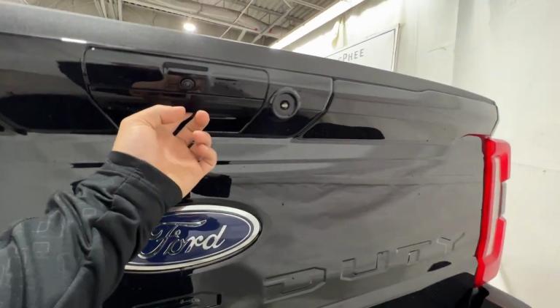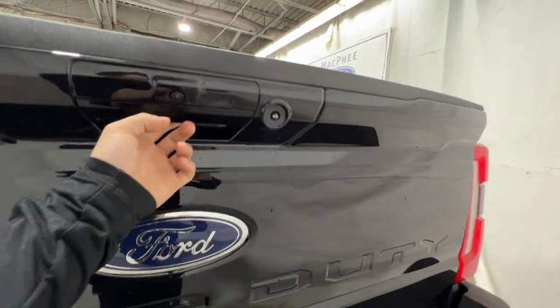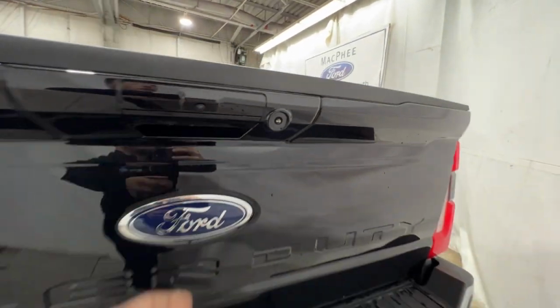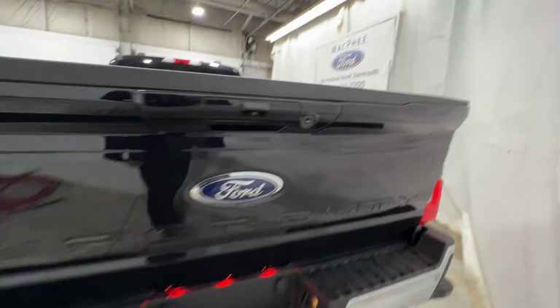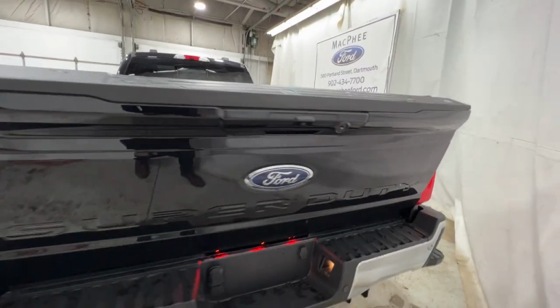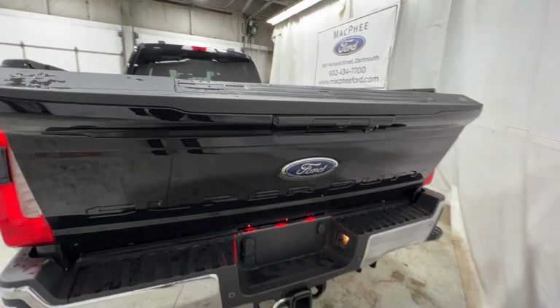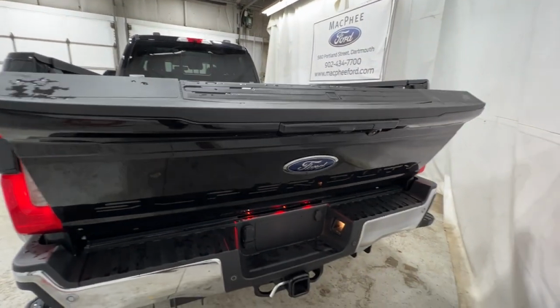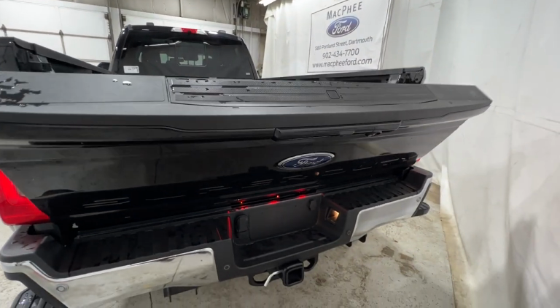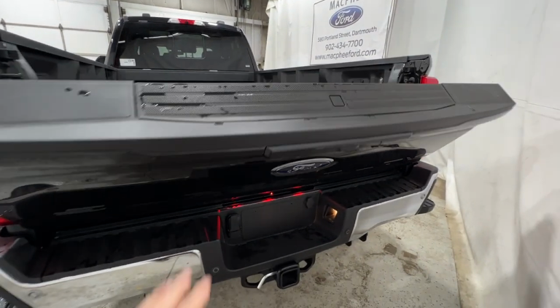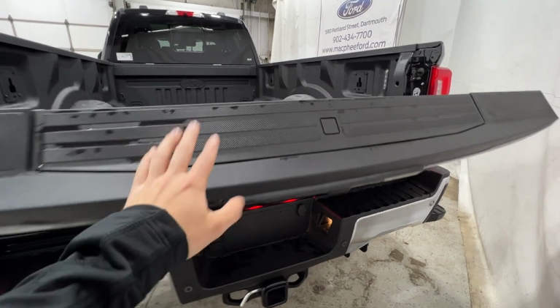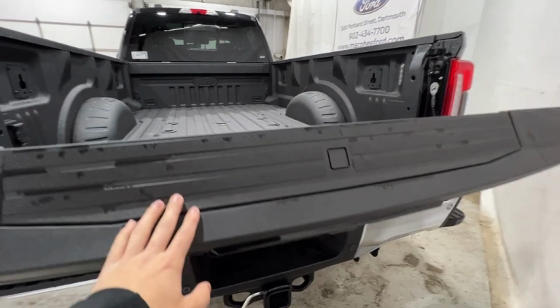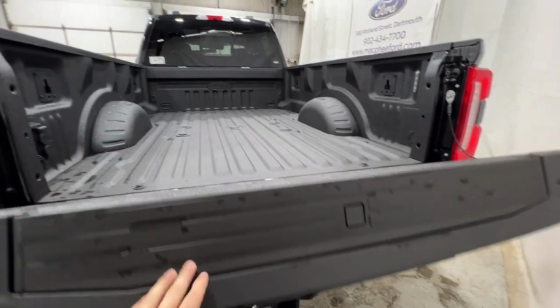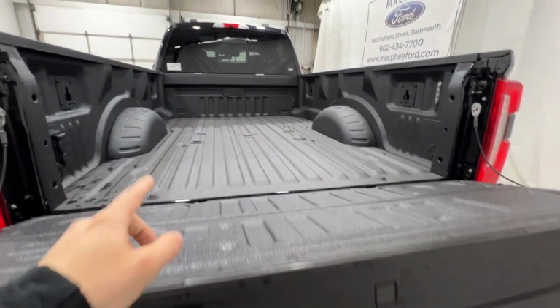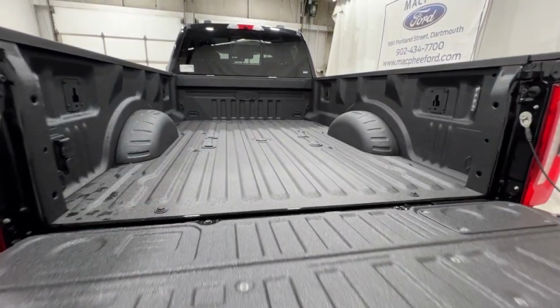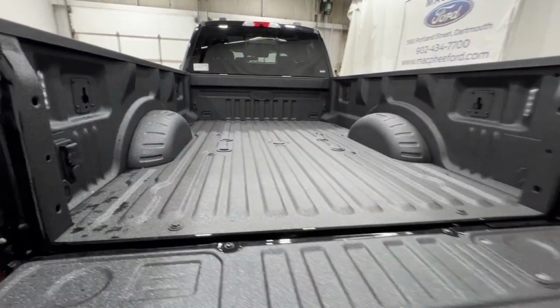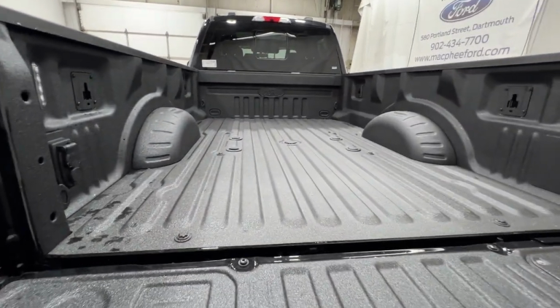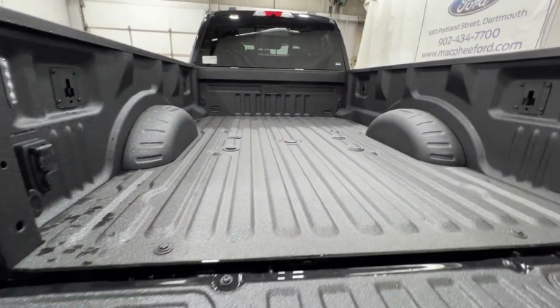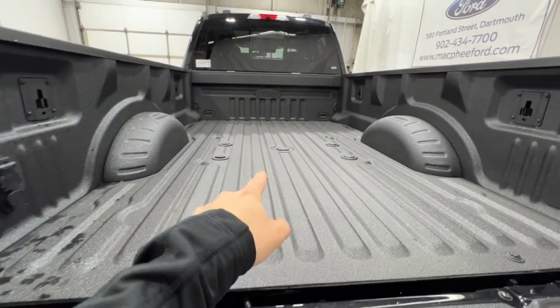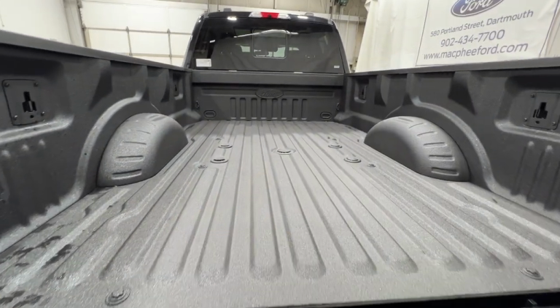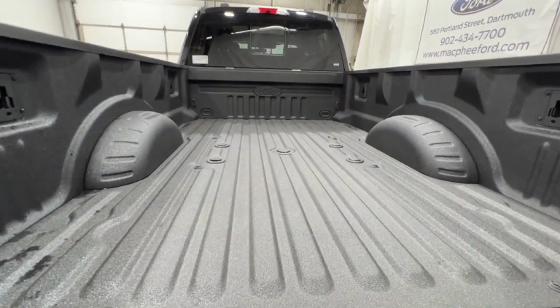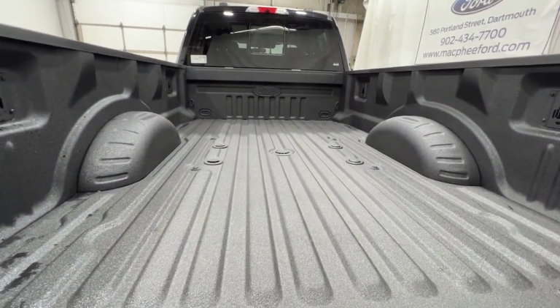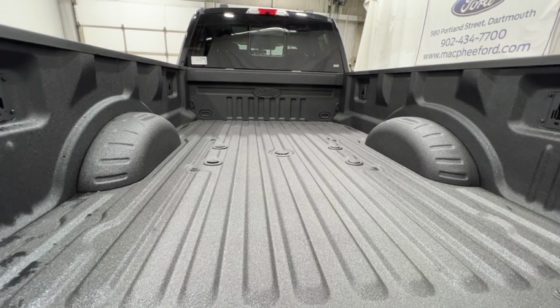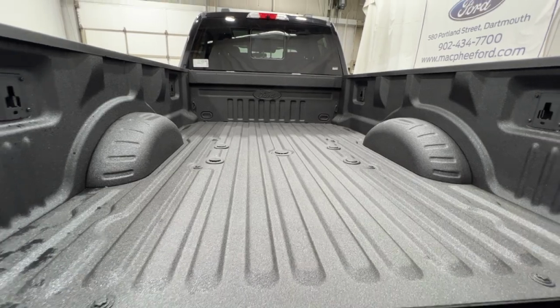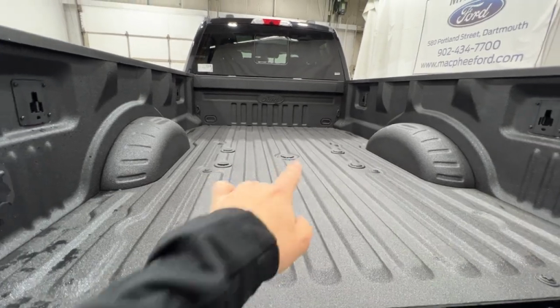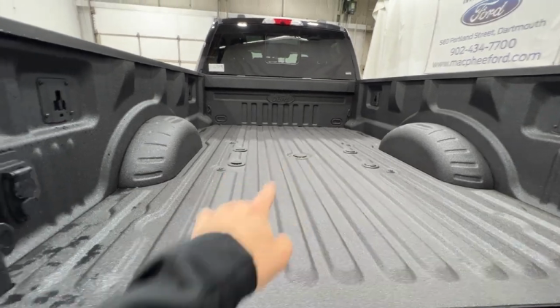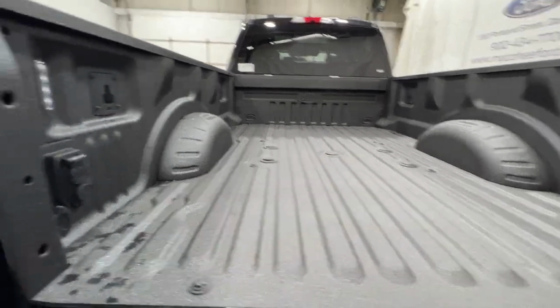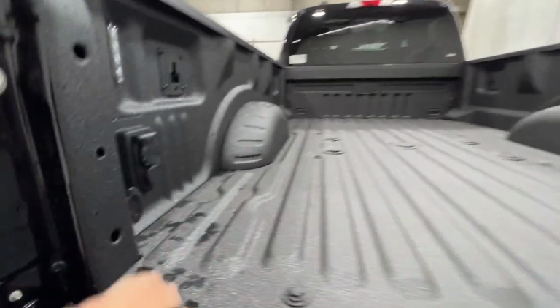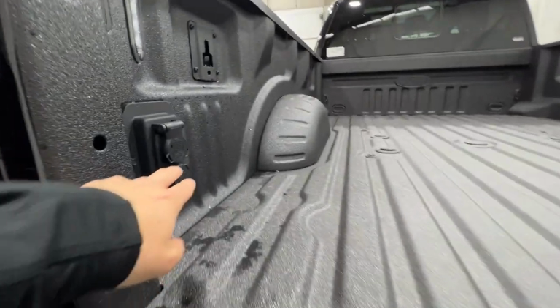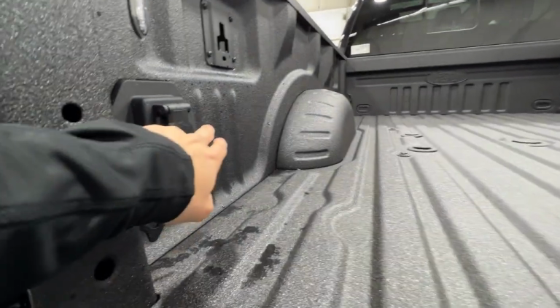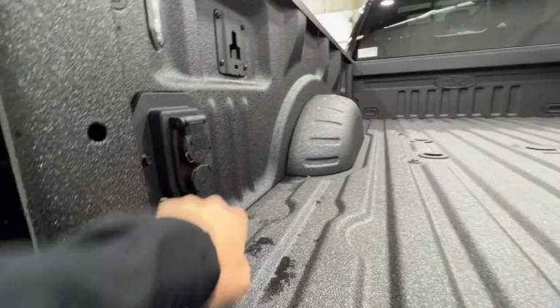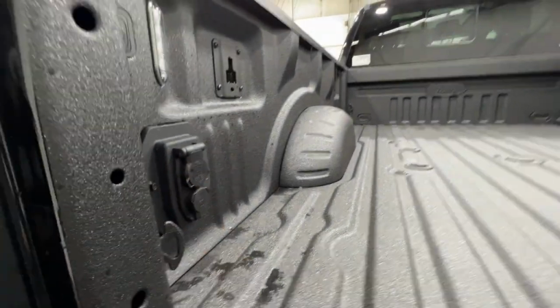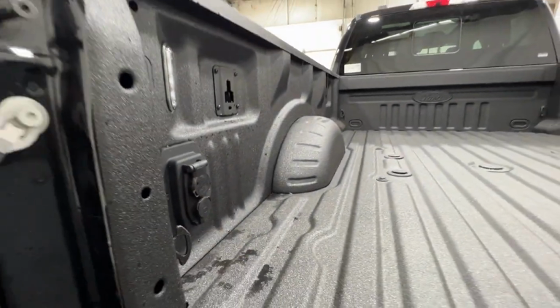We'll pop open the tailgate, which has a soft opening and a tailgate step. This one has a nice factory spray-in bed liner, and of course the gooseneck and fifth-wheel prep package, so you have the mounts for your fifth wheel as well as the auxiliary connections in the bed.